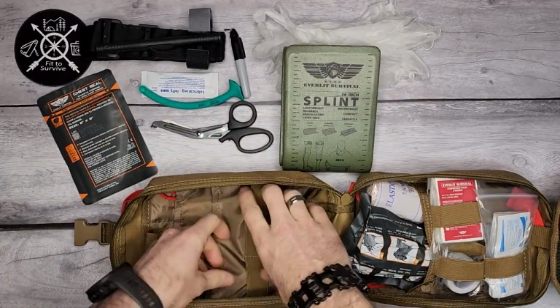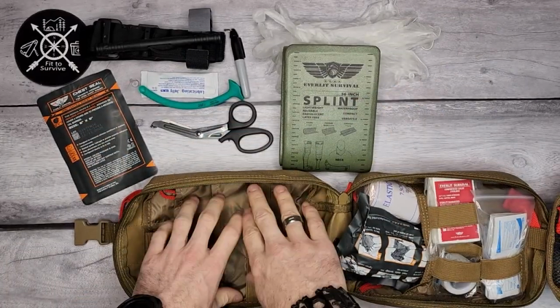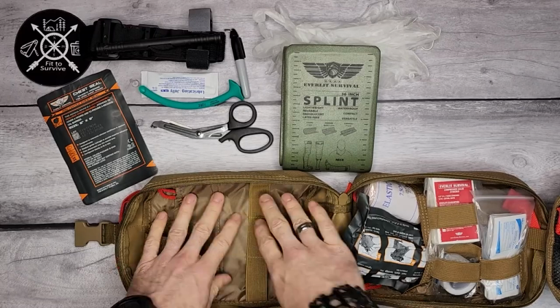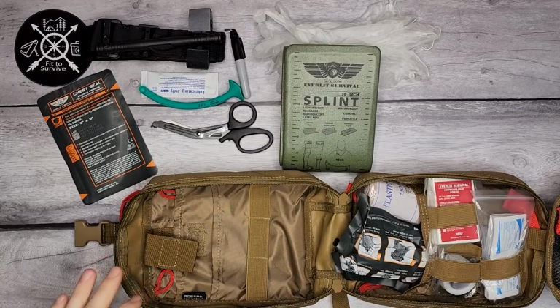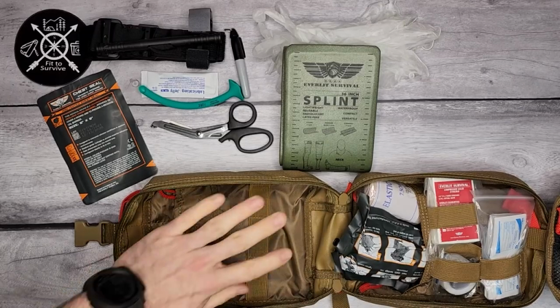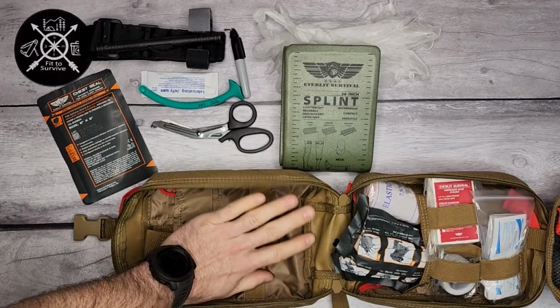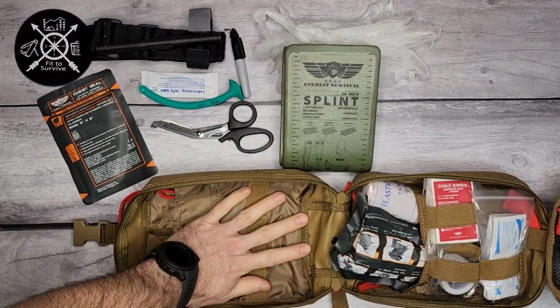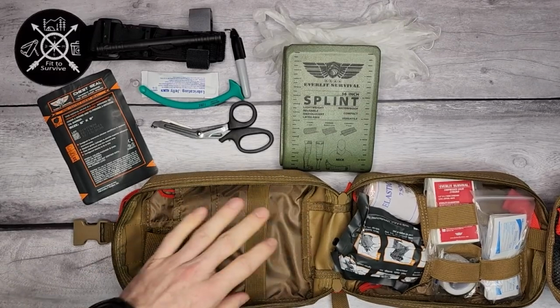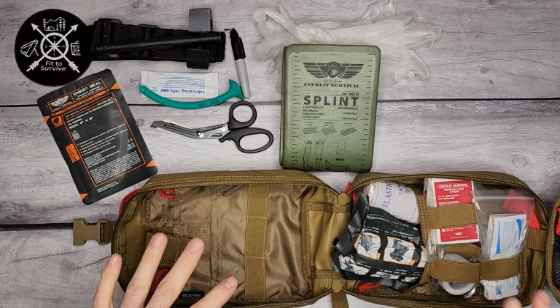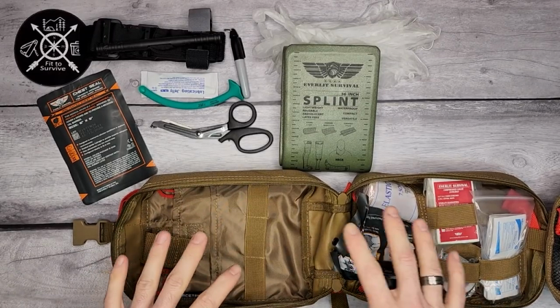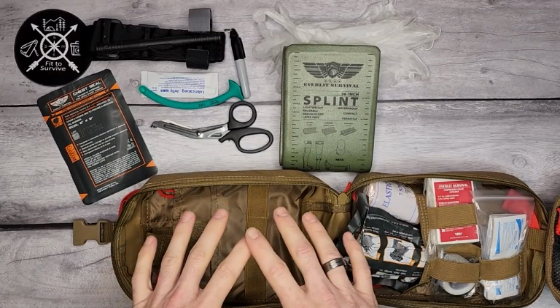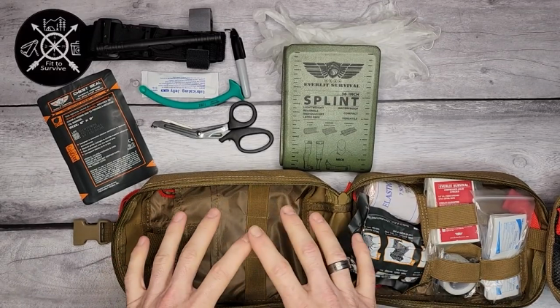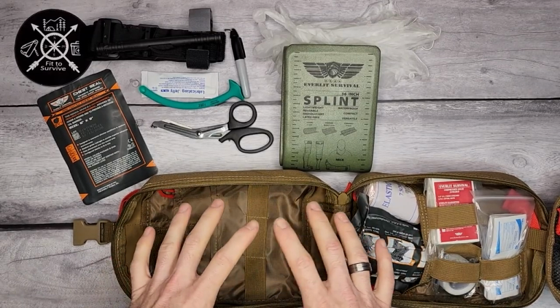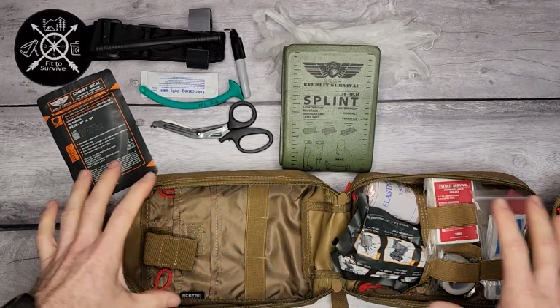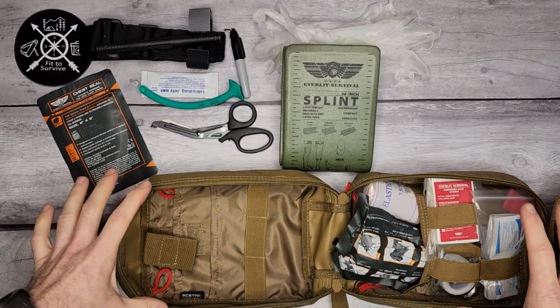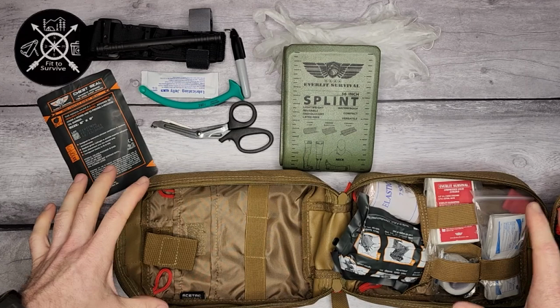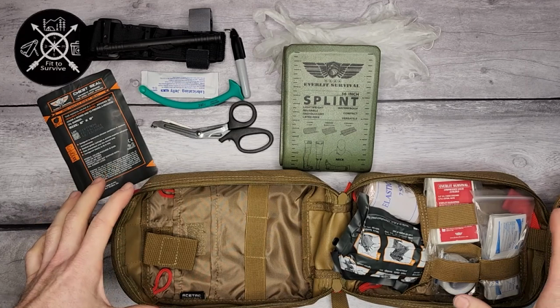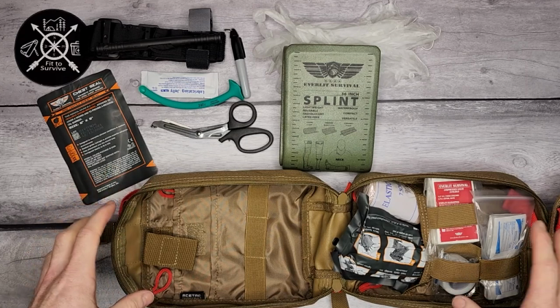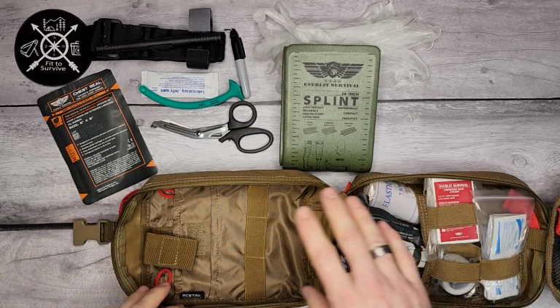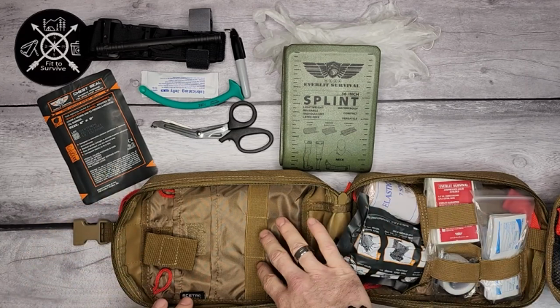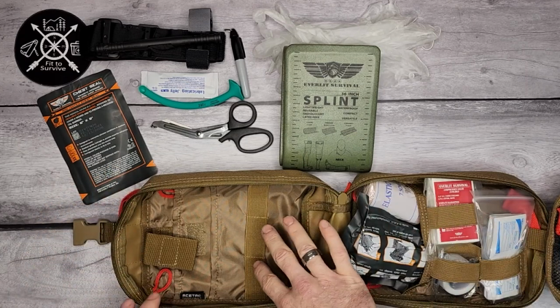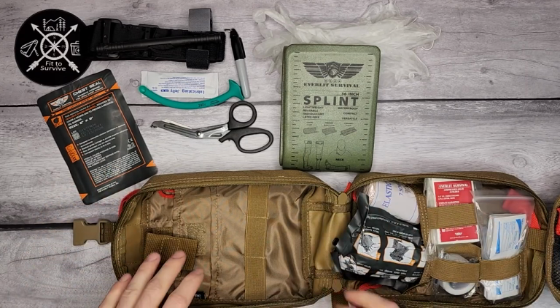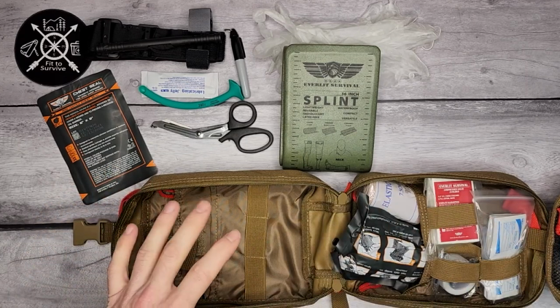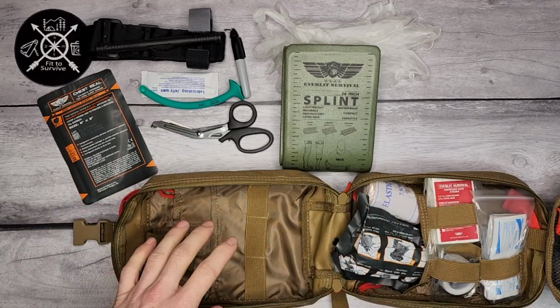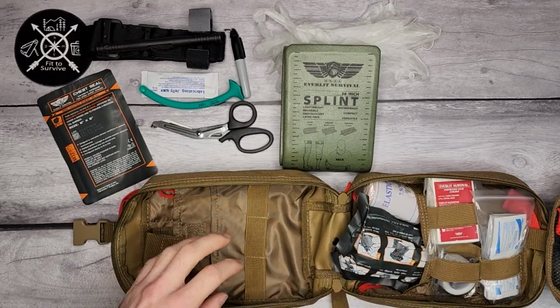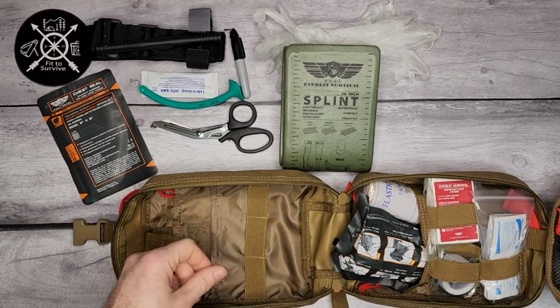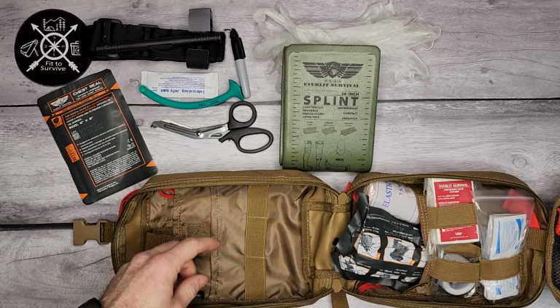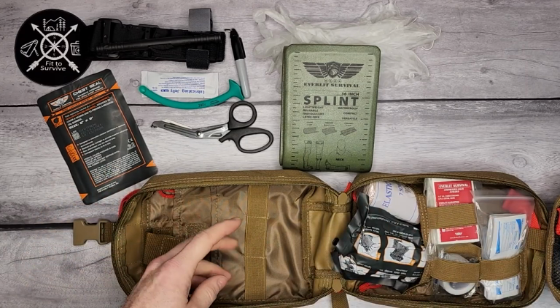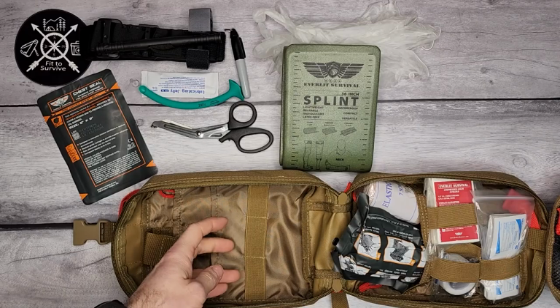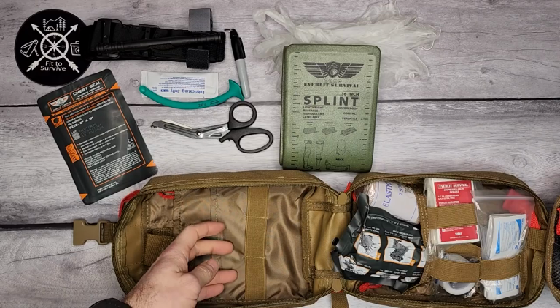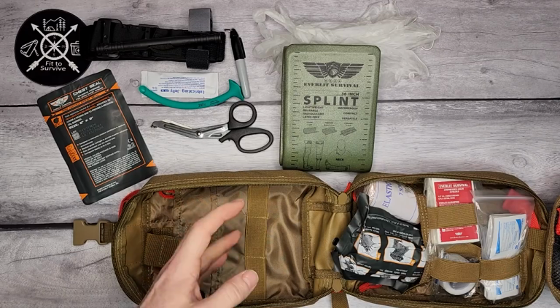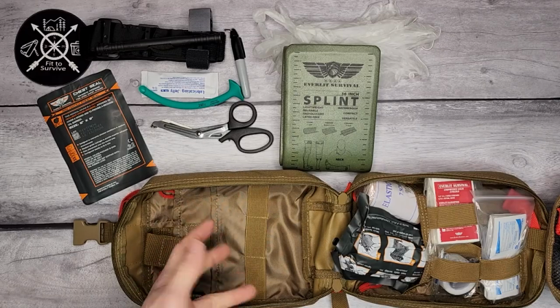That's everything for the front compartment. I wouldn't say this pack is completely filled out — there's still plenty of space to add some extra things you might need.